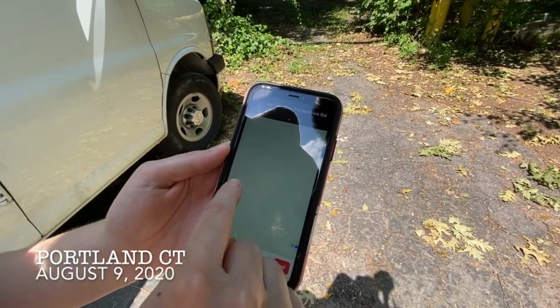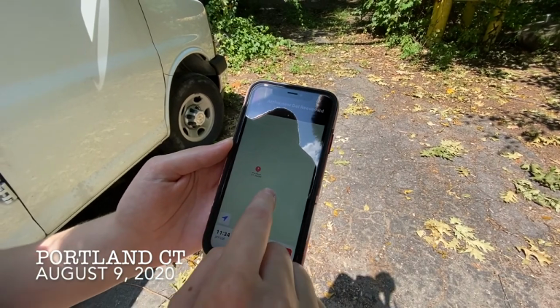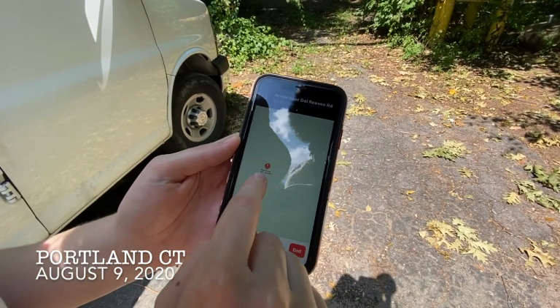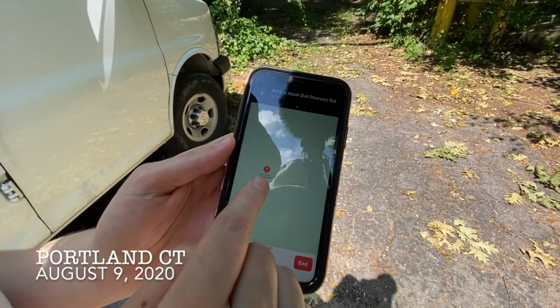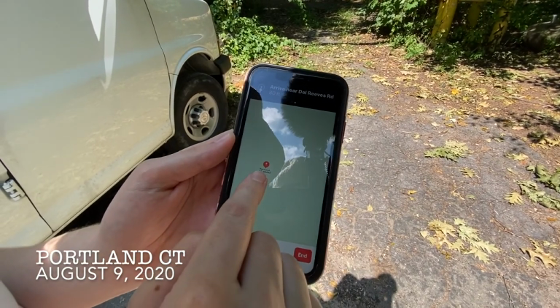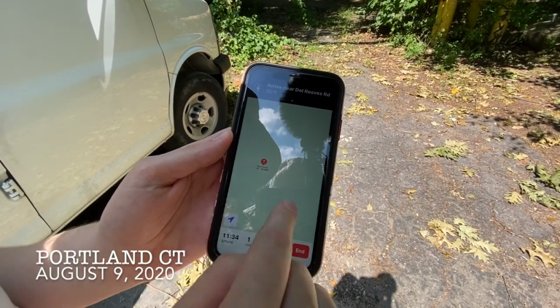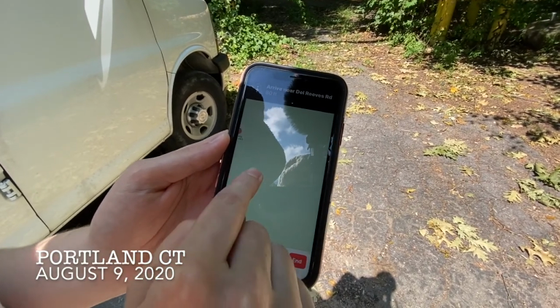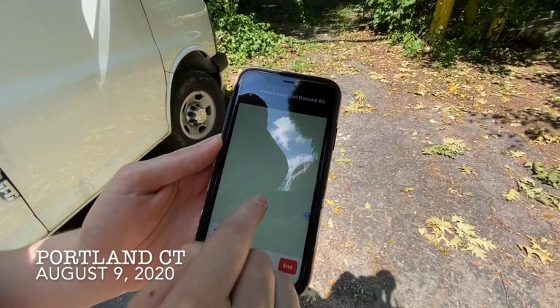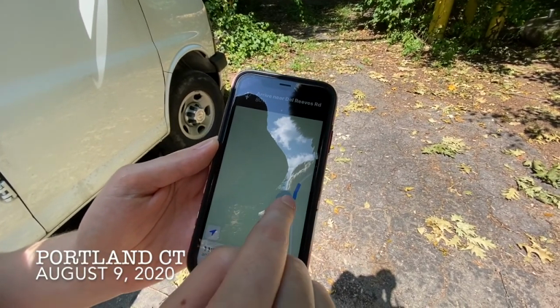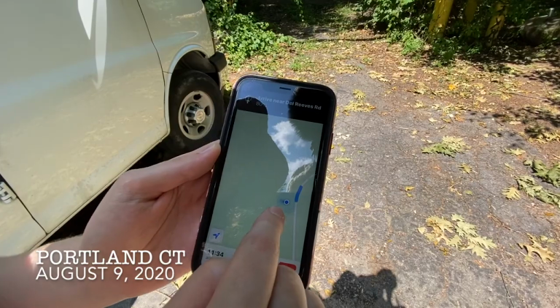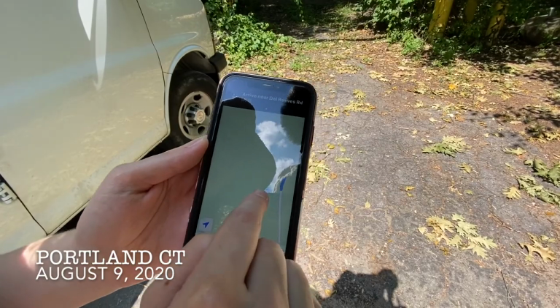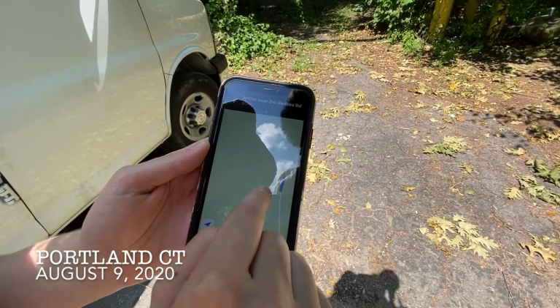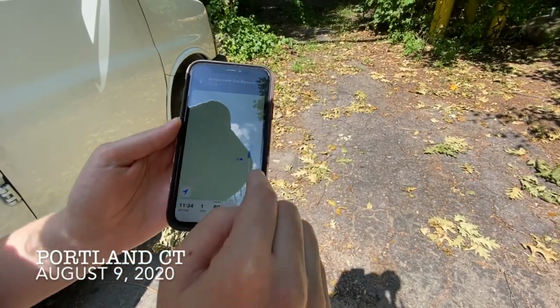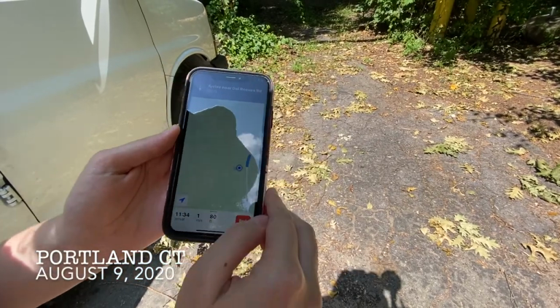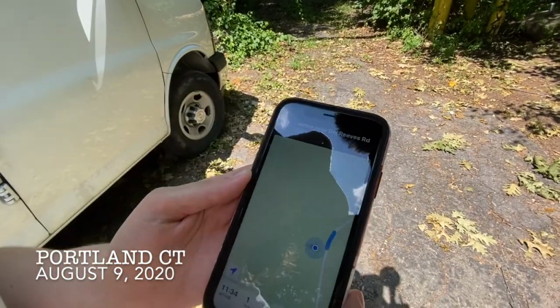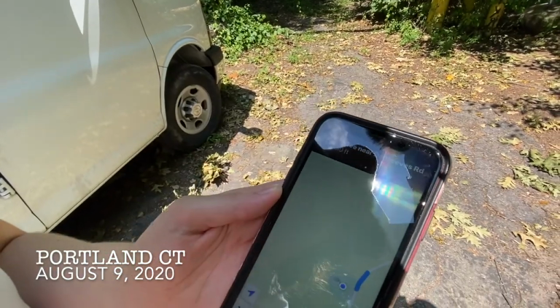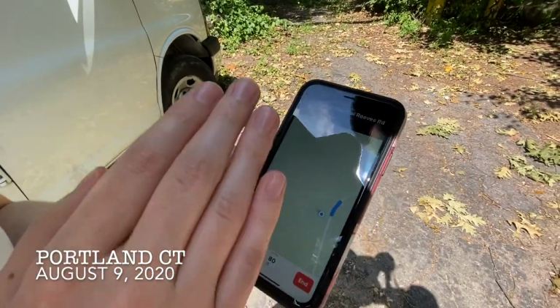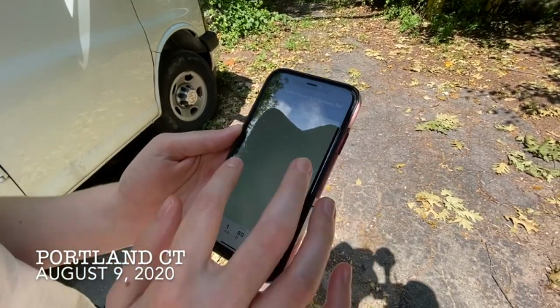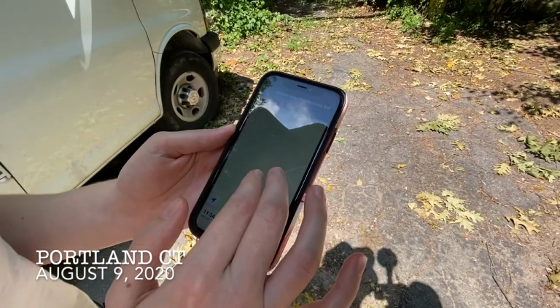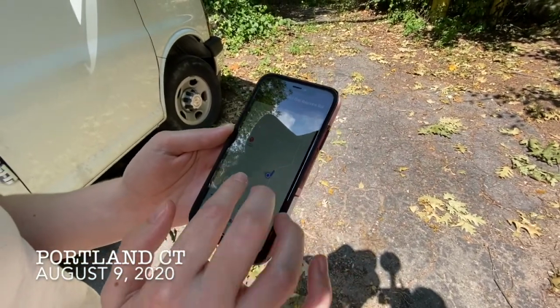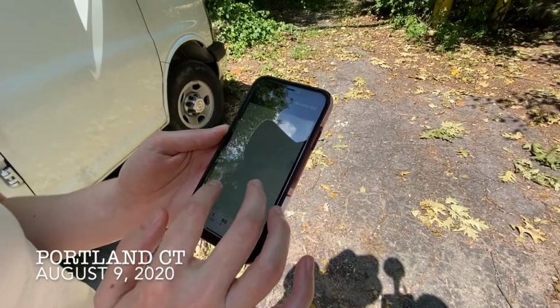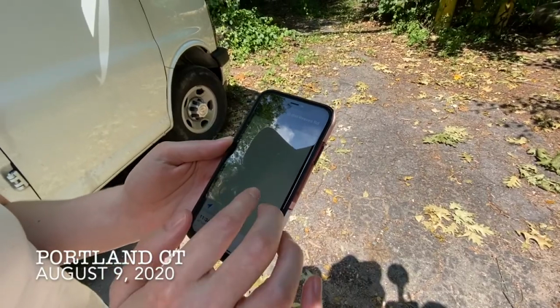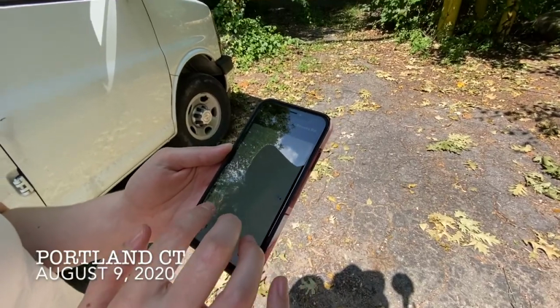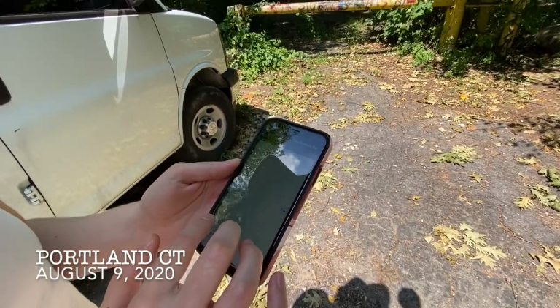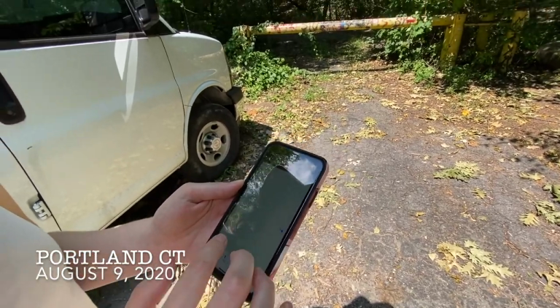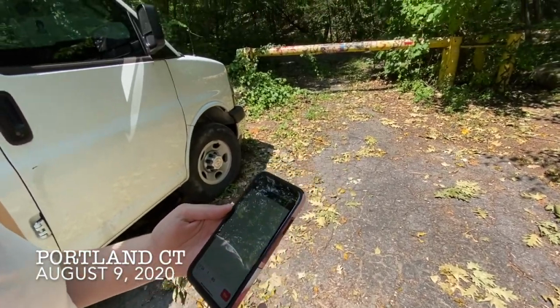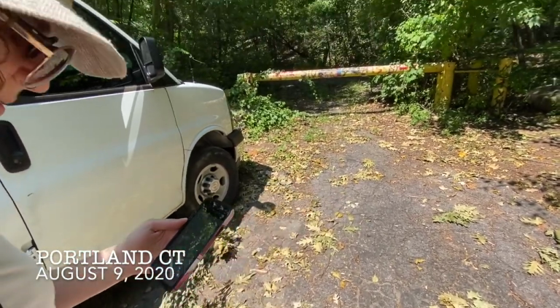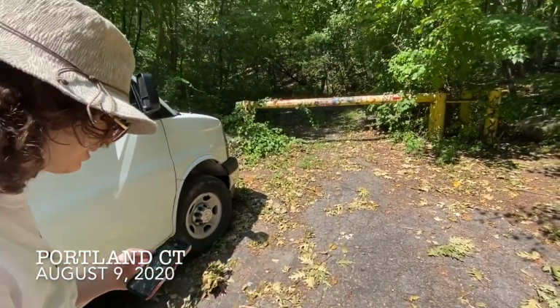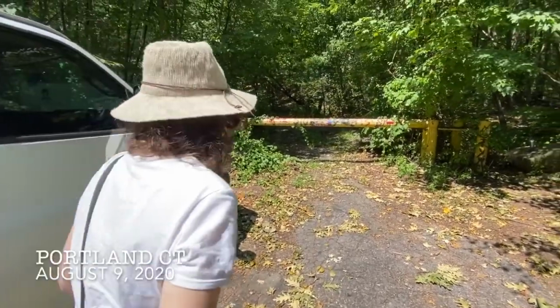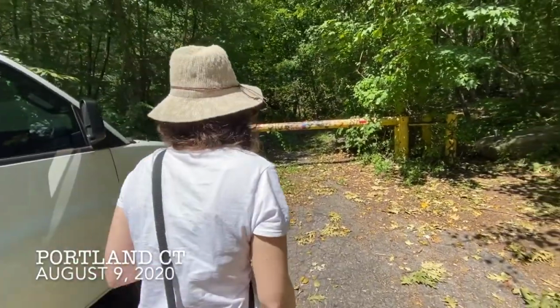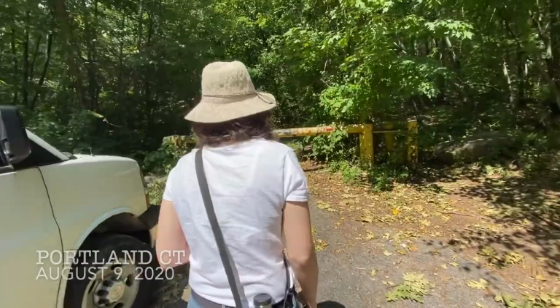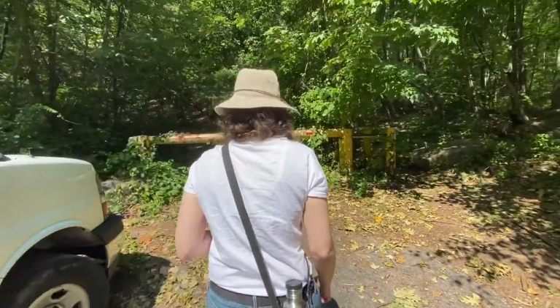So, that's our destination. That's where we are, so we make sure the little cone of destiny is aimed in the right direction. Let's go. Remember, watch out for rattlesnakes.